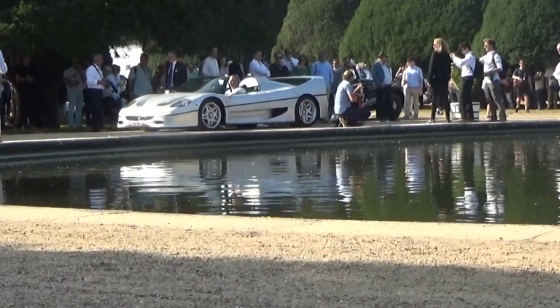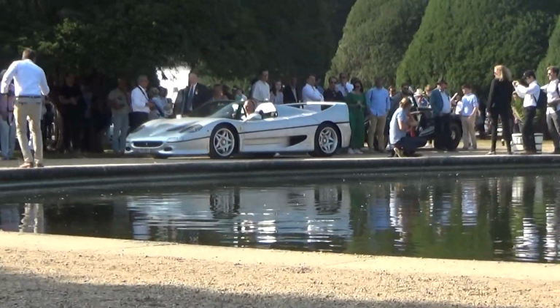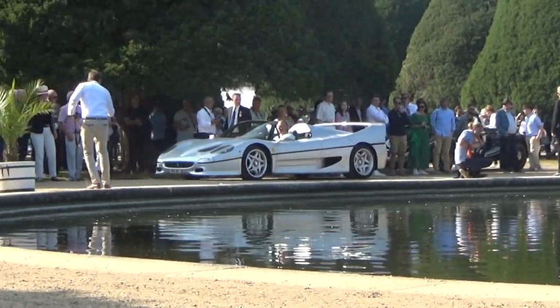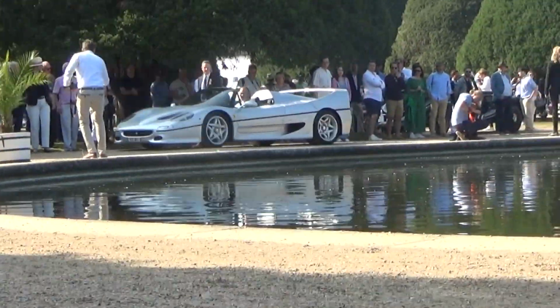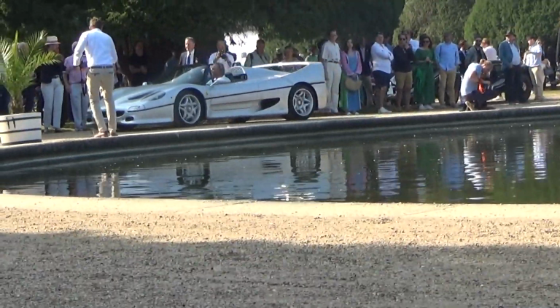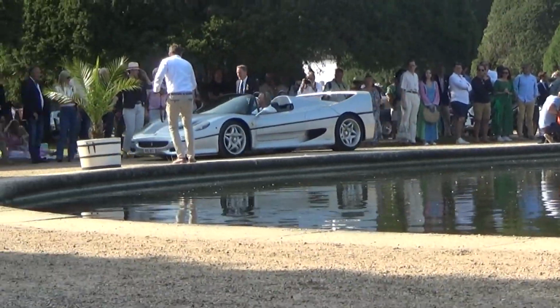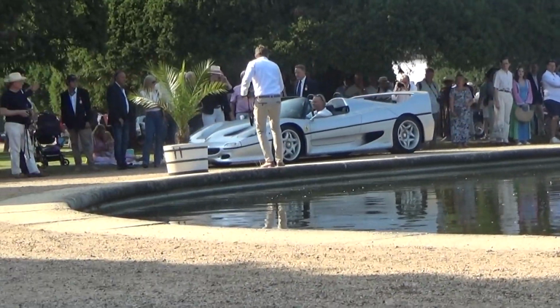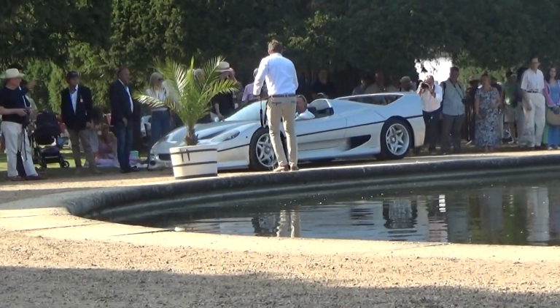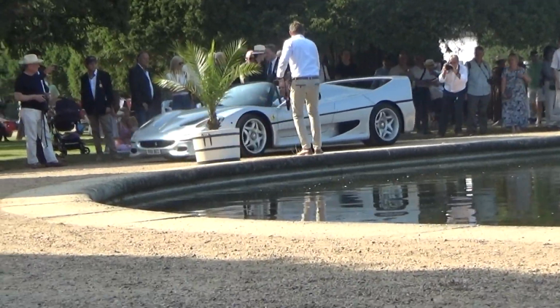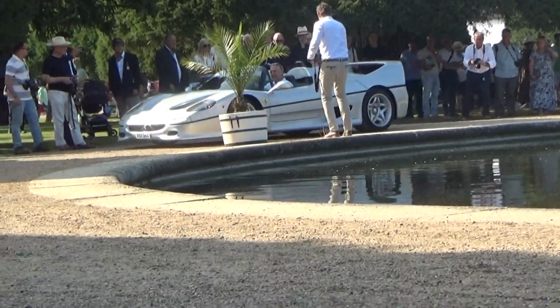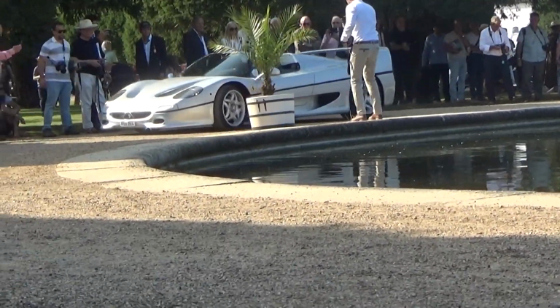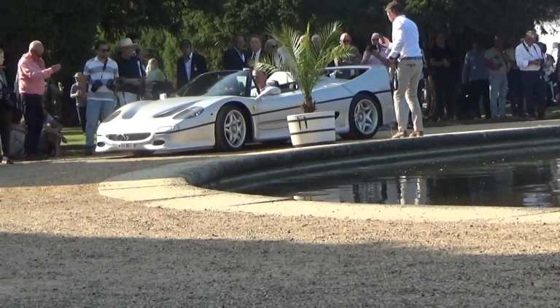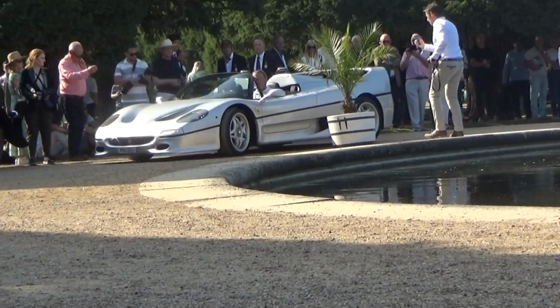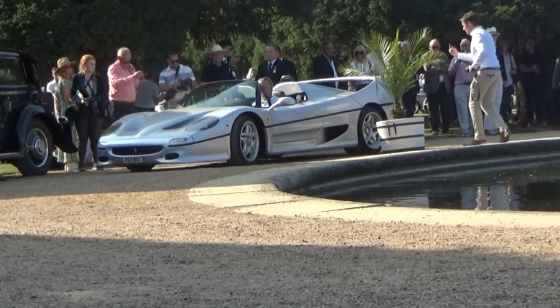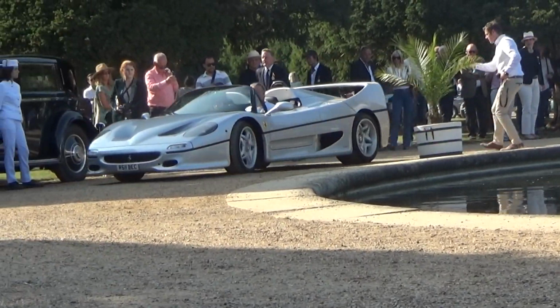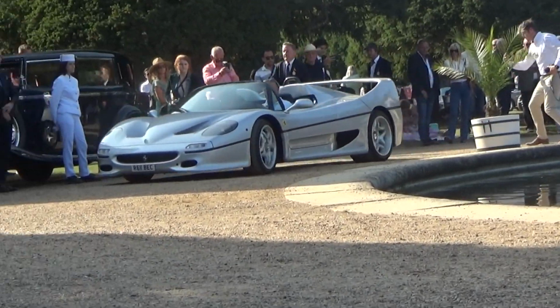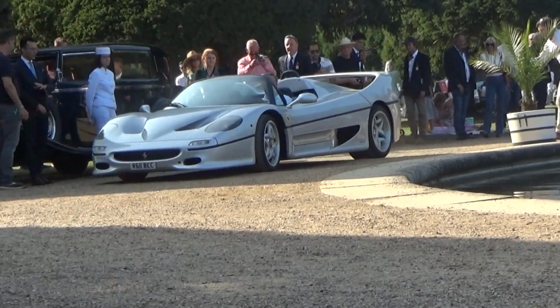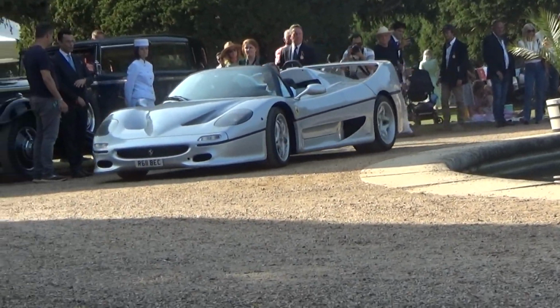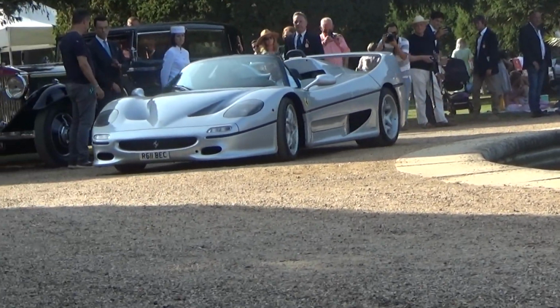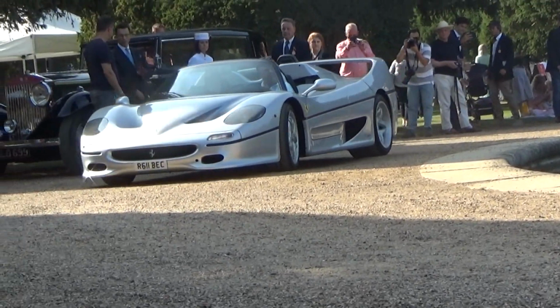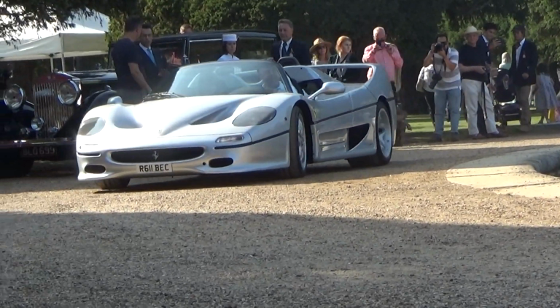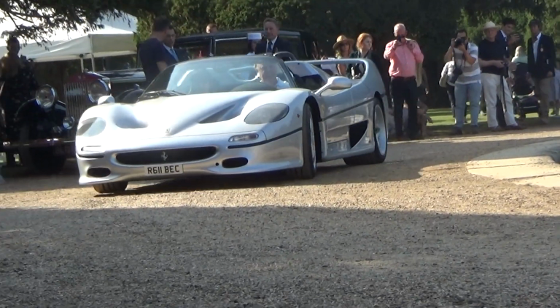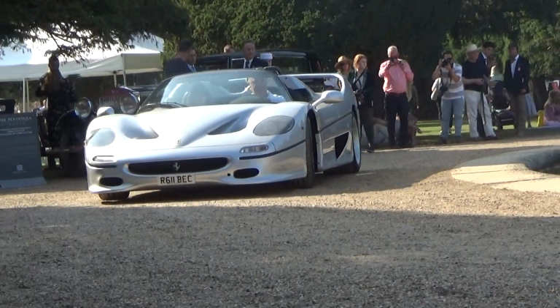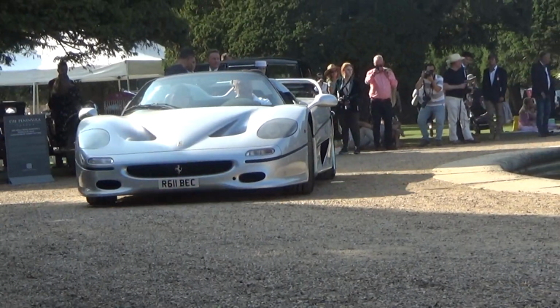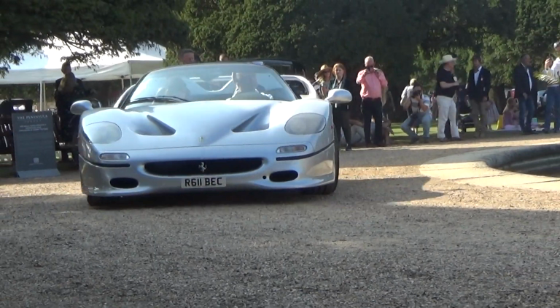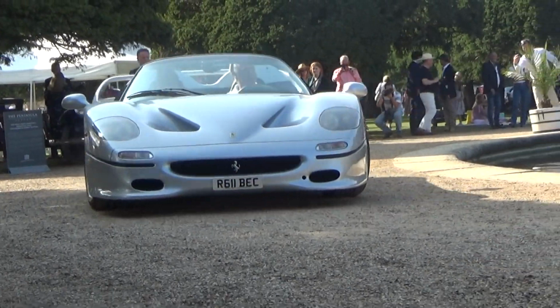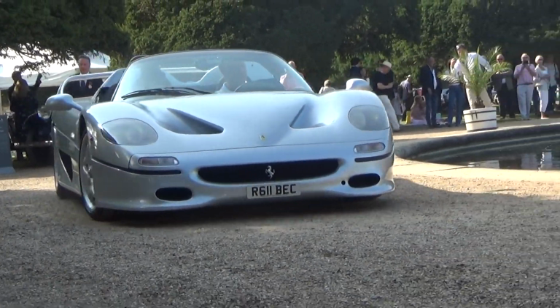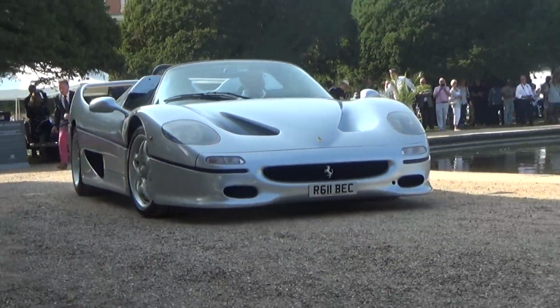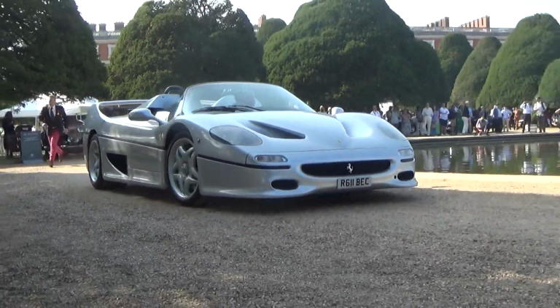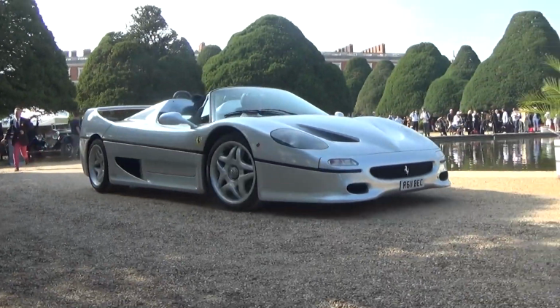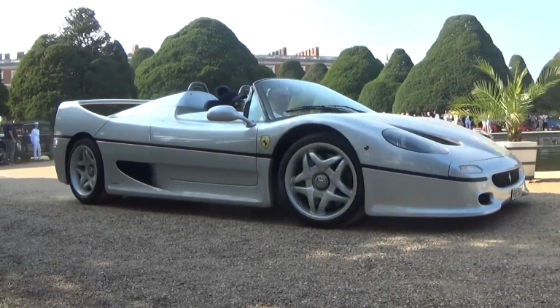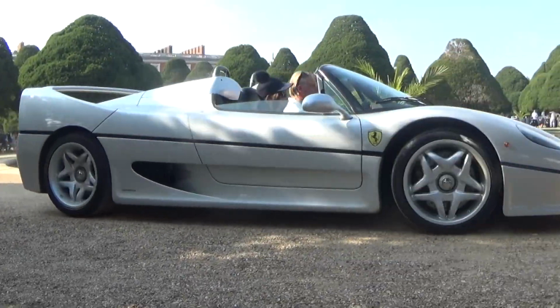This category is the 1997 Ferrari F50, brought to us by Charles Nicholas Alden-Brown. This is one of the 349 examples built, producing 512 horsepower and a race-spec 4.7-litre V12.